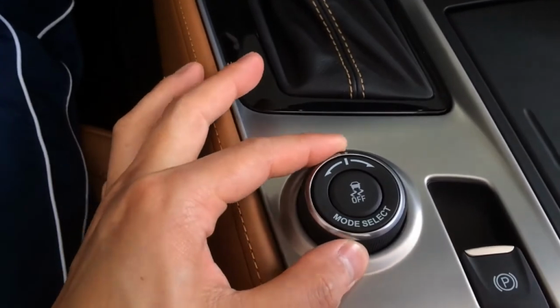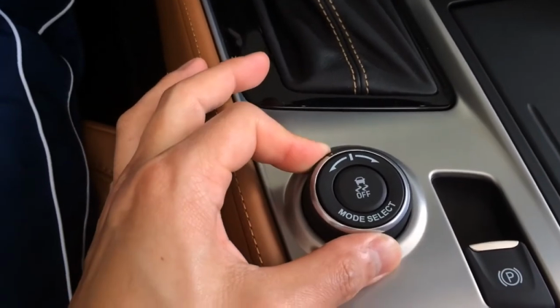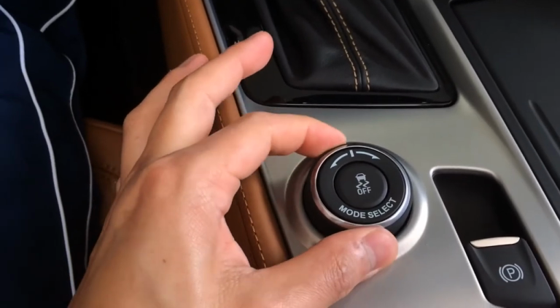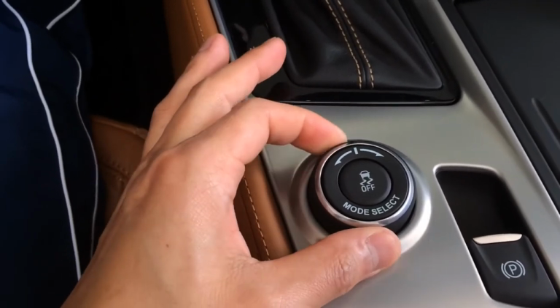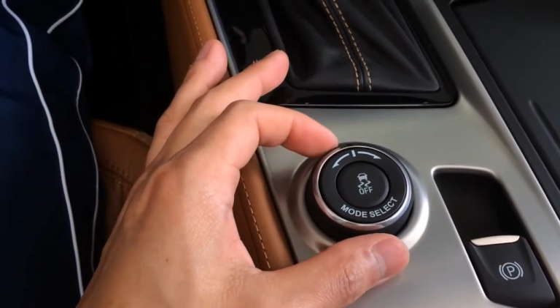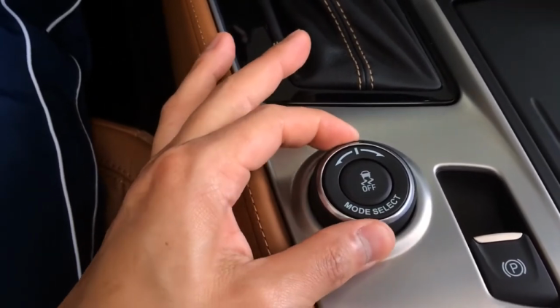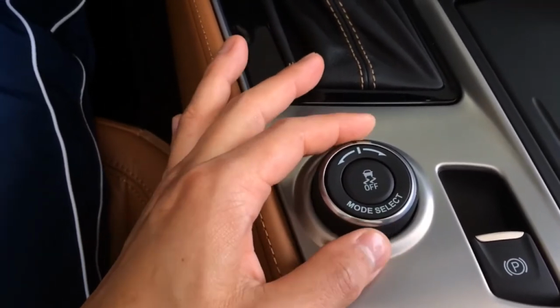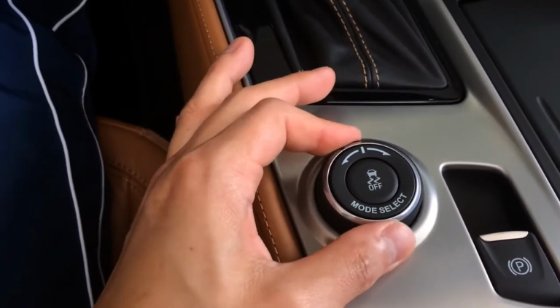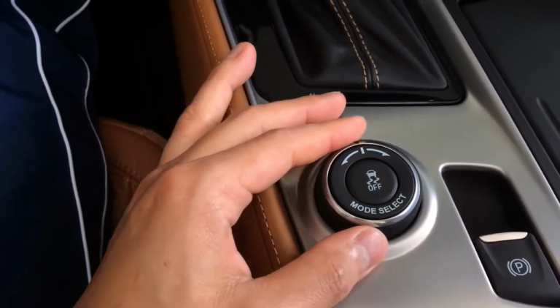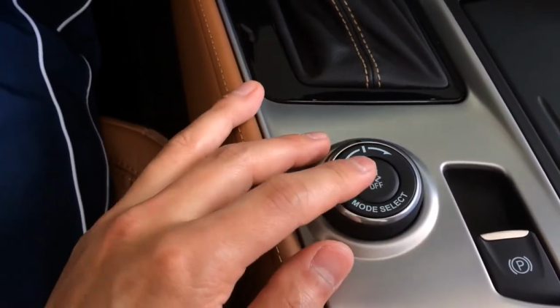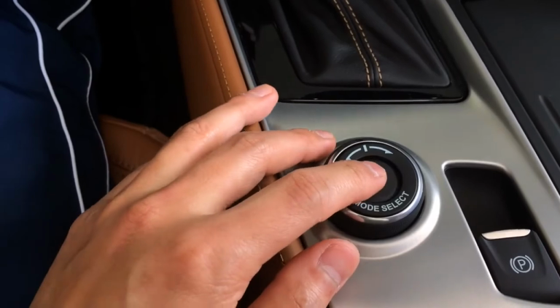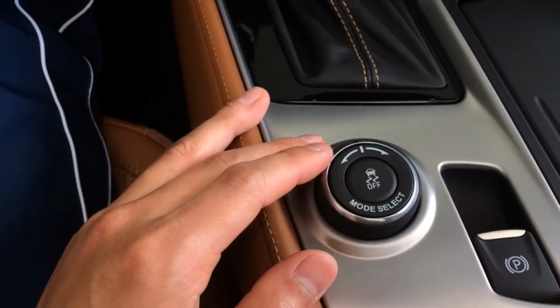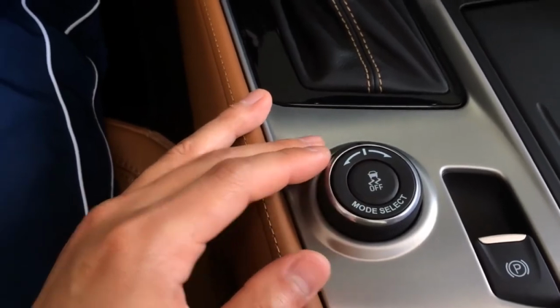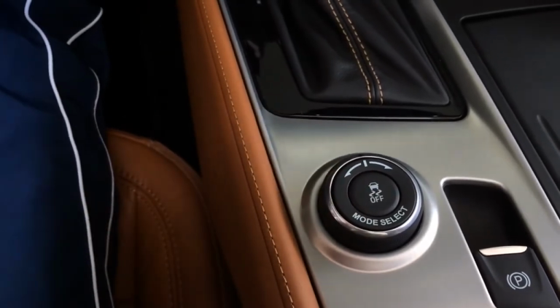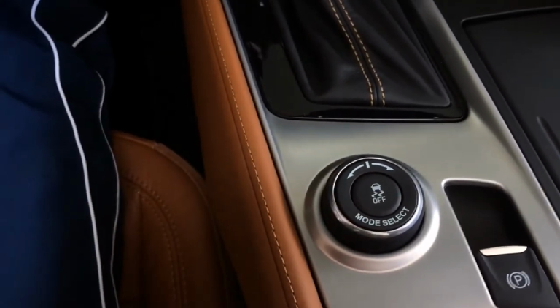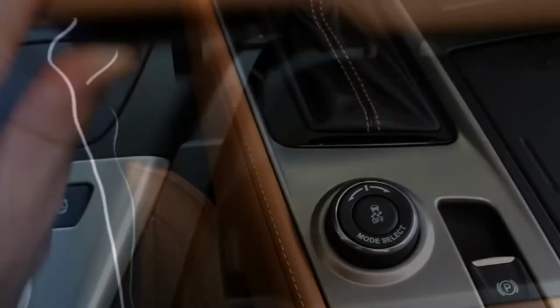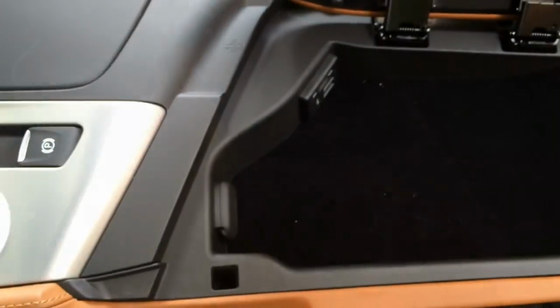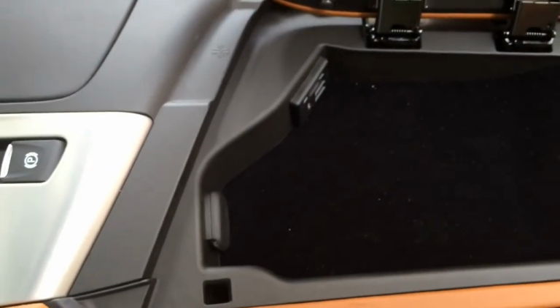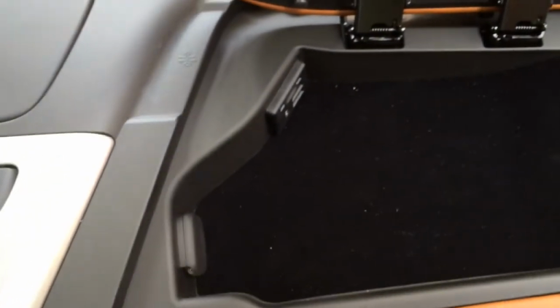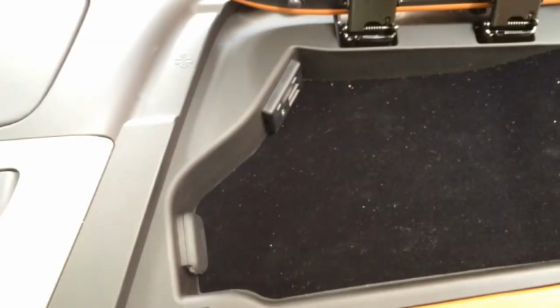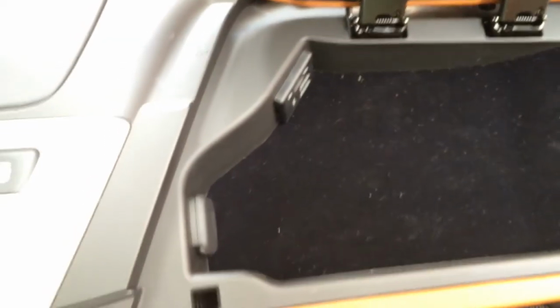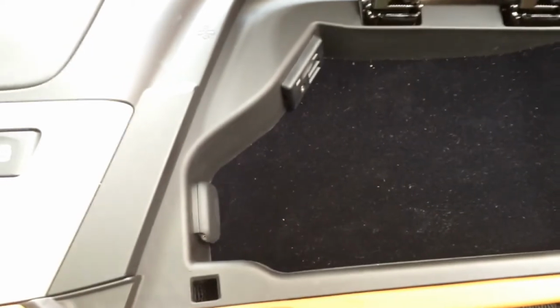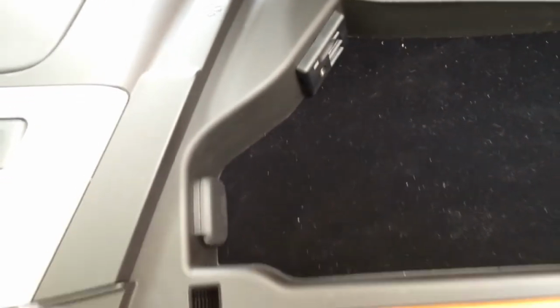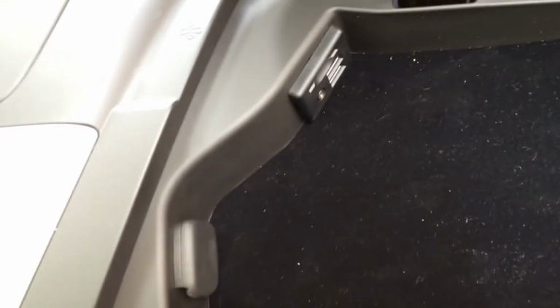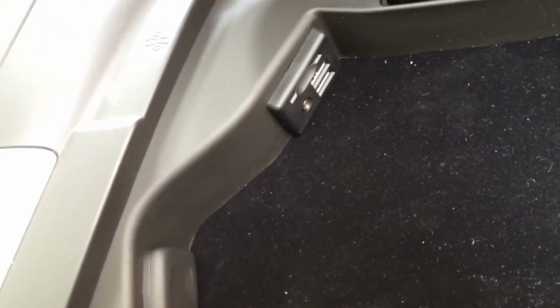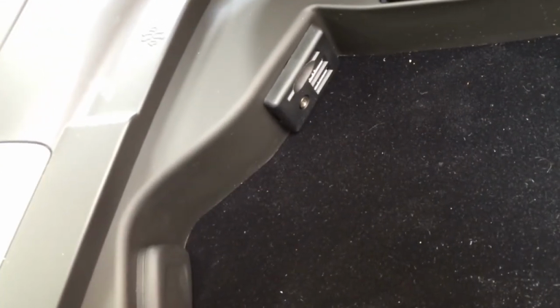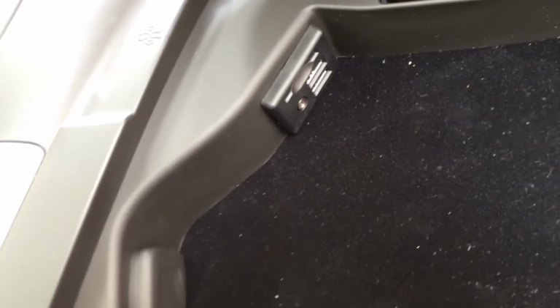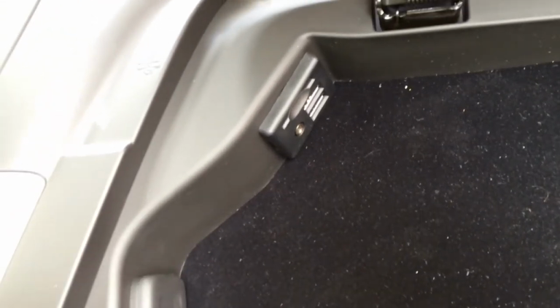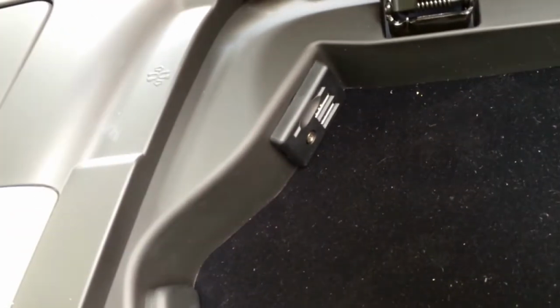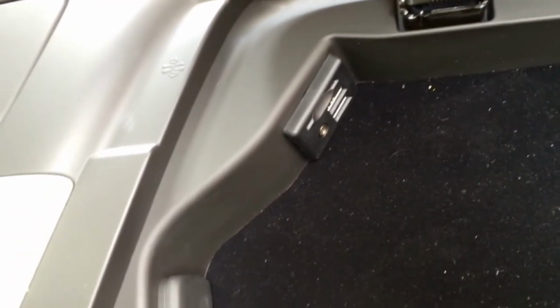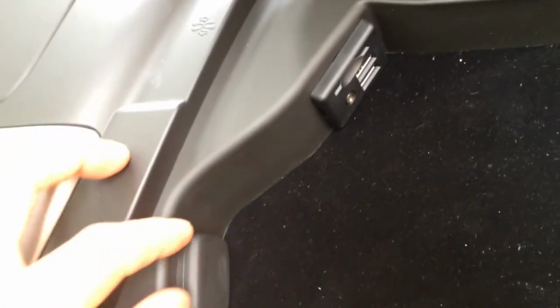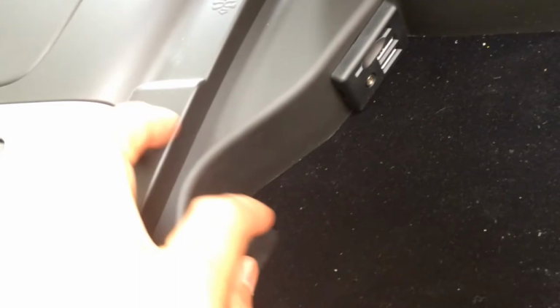Drive mode select with 5 different modes: weather, eco, tour, sport, and track. Press the middle button for traction control off. 3-cup holder, center storage compartment with a 12-volt power outlet, USB and auxiliary input.